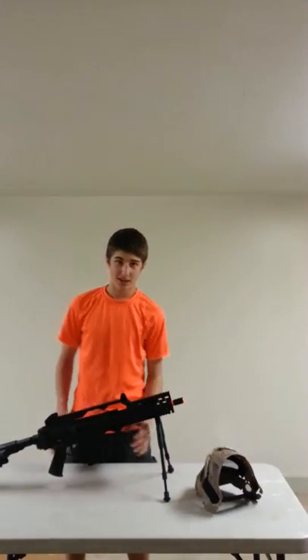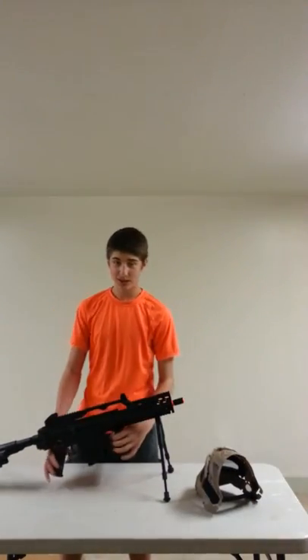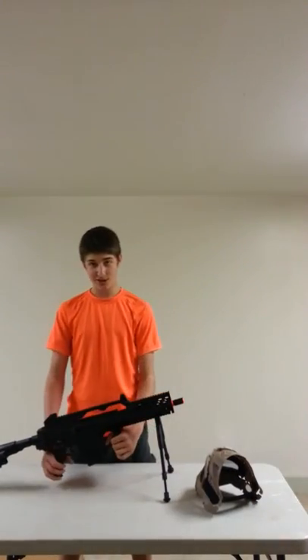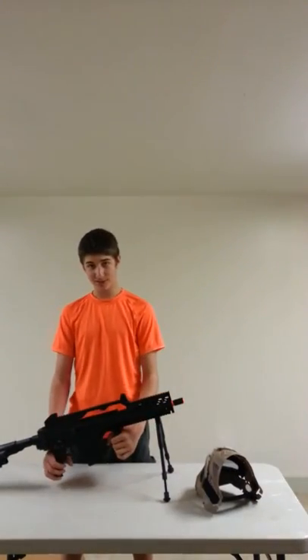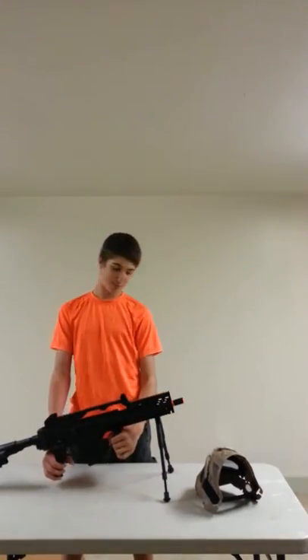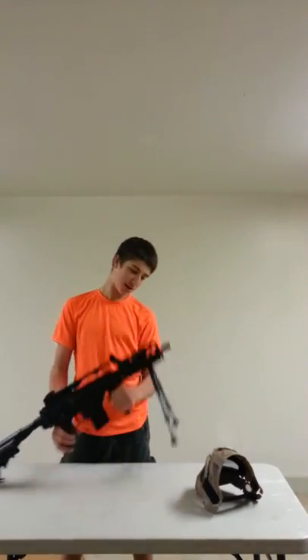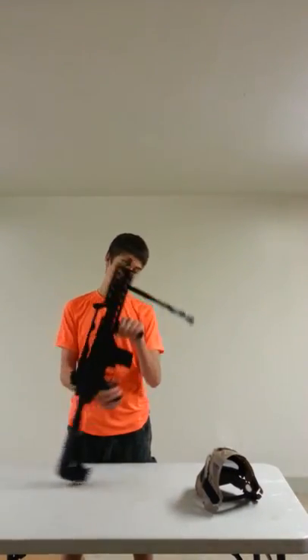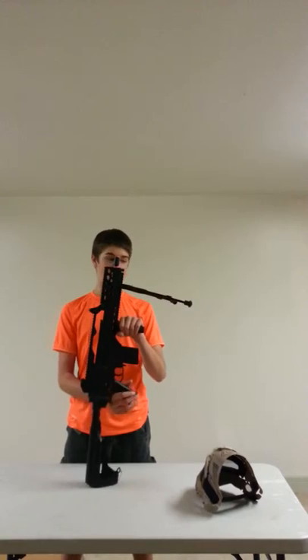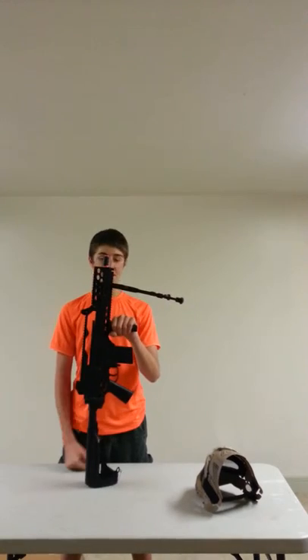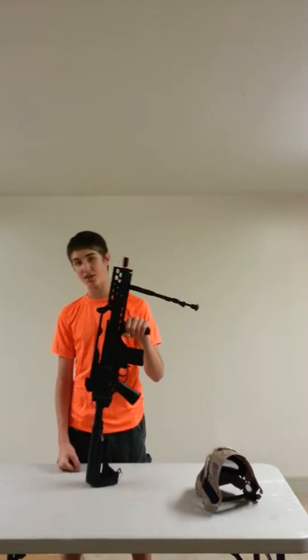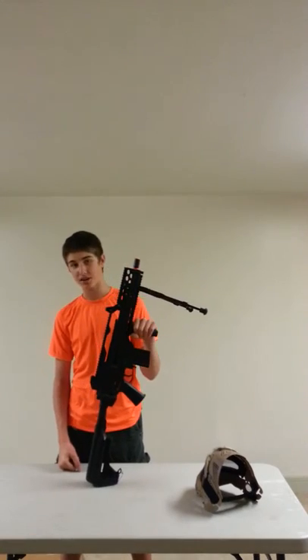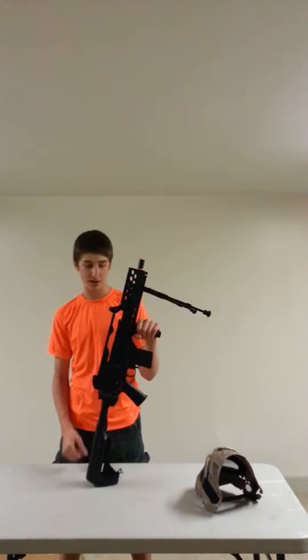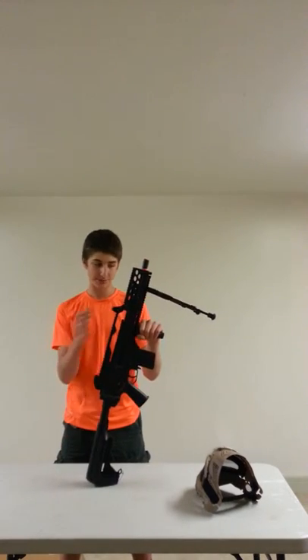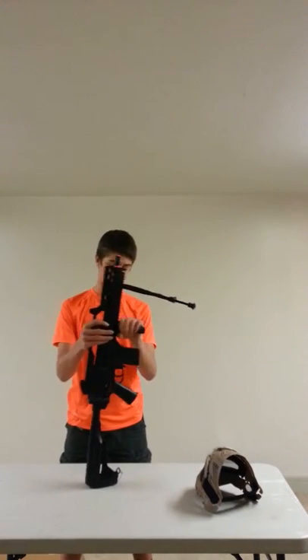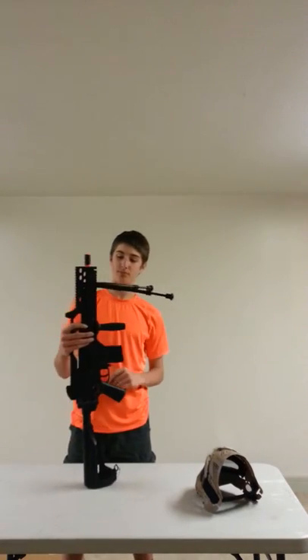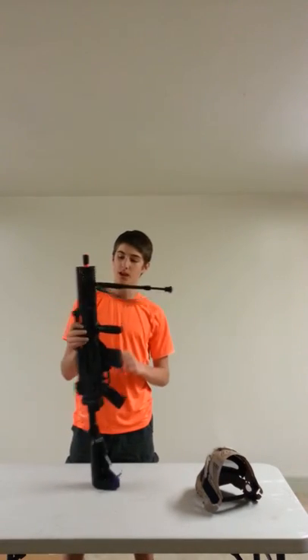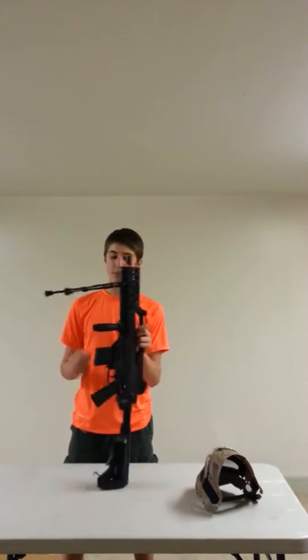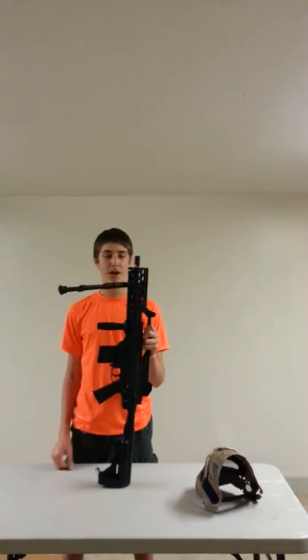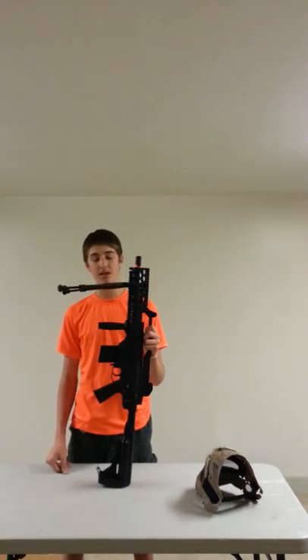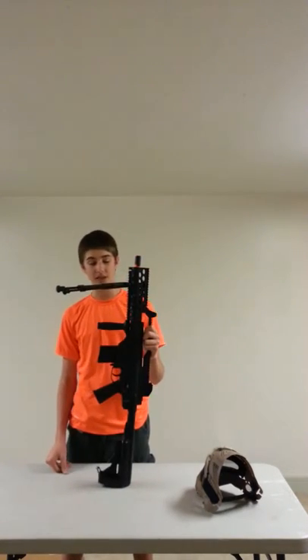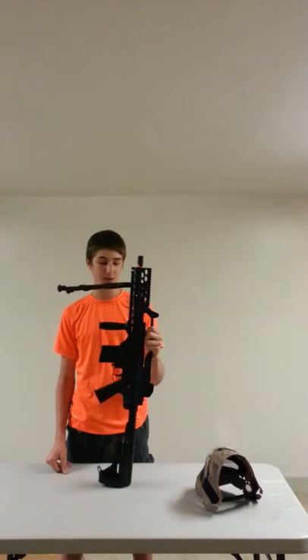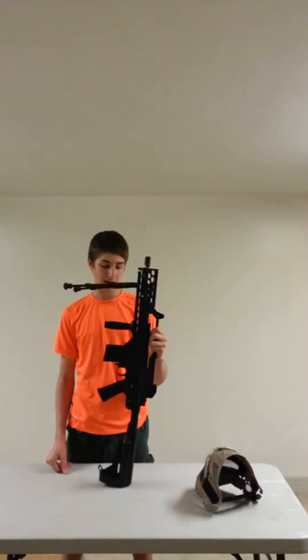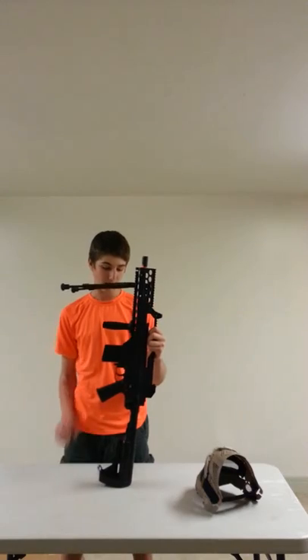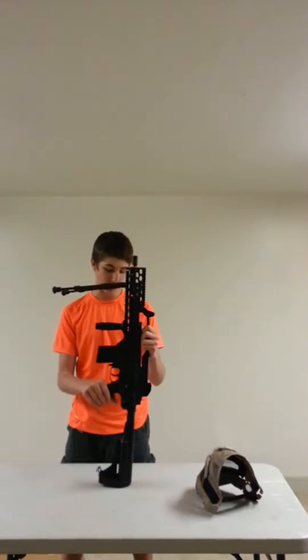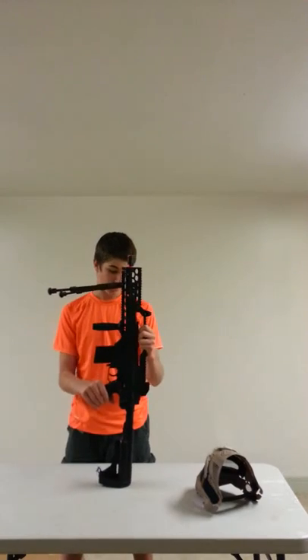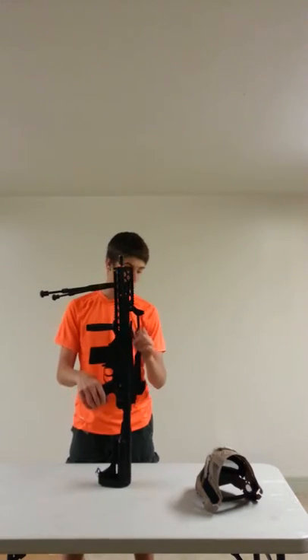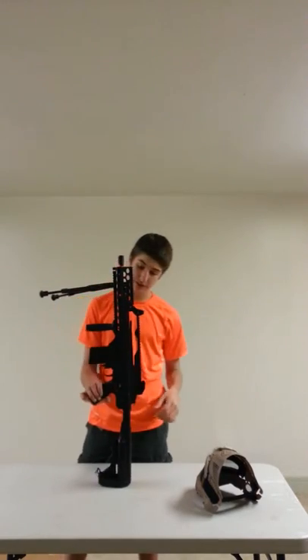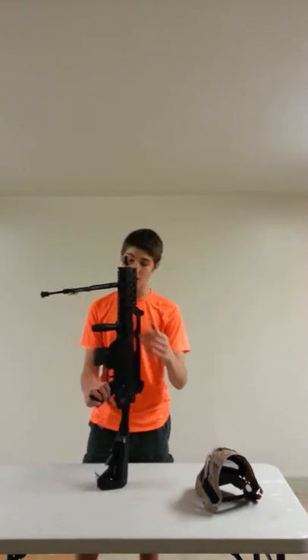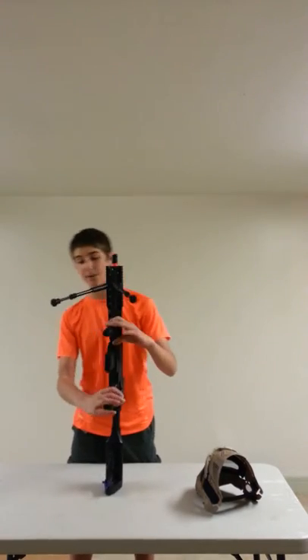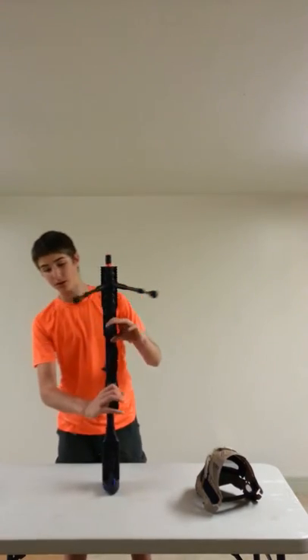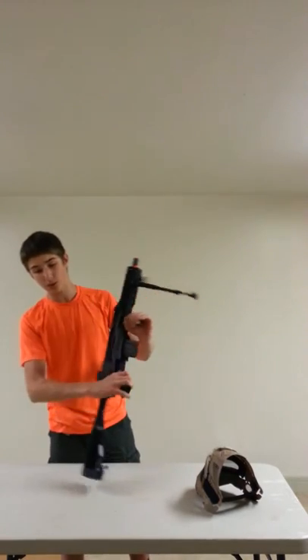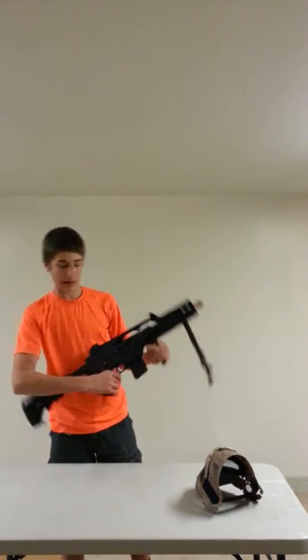Hello ladies and gentlemen, I am Petraeus and this is a JGG 36C. In my opinion, this is an outstanding airsoft gun that will last you a long time and do you very well in battle.